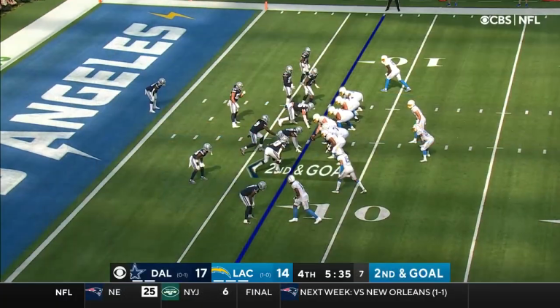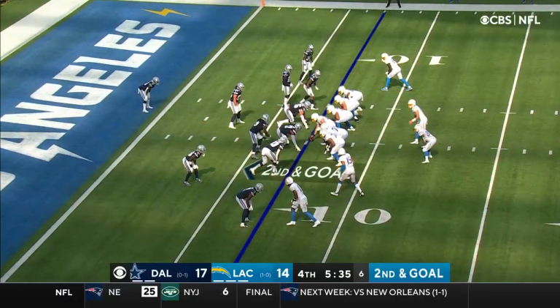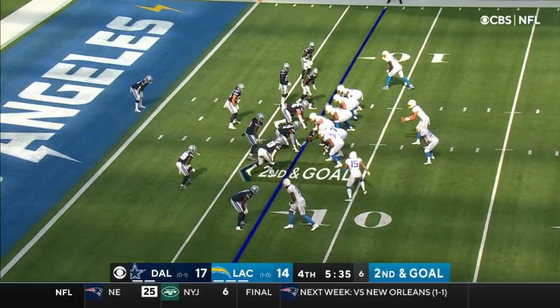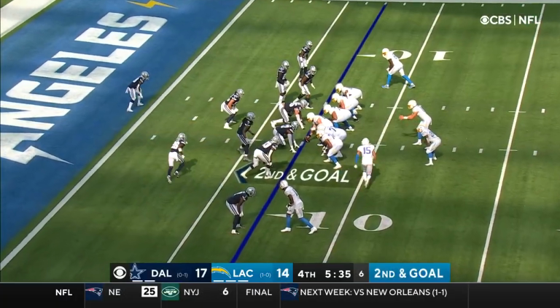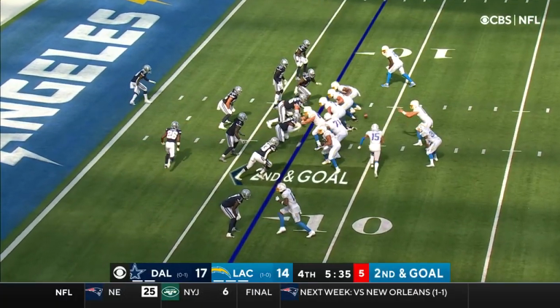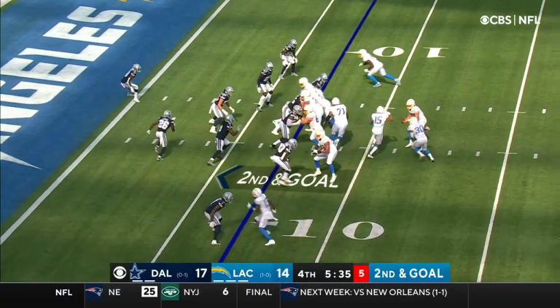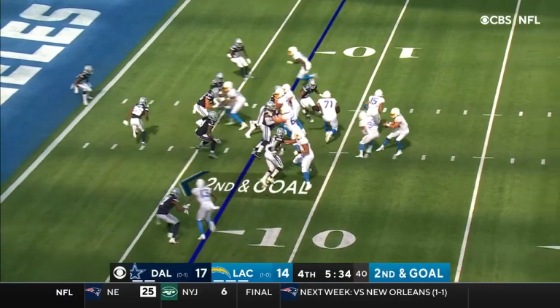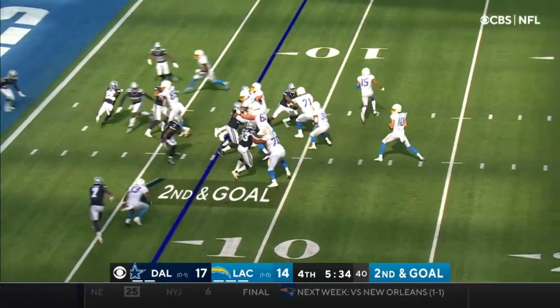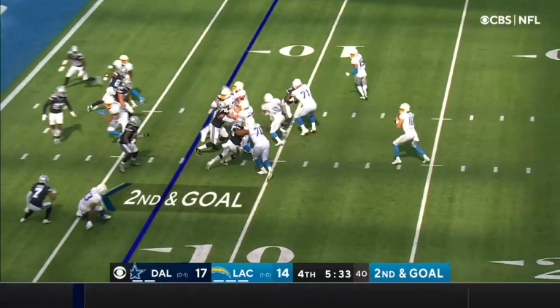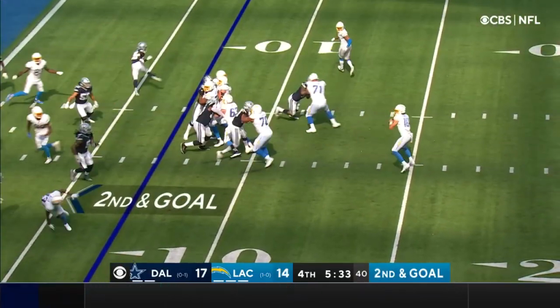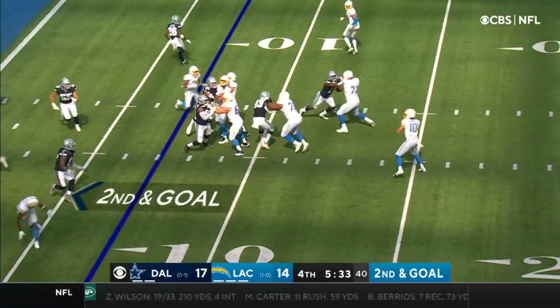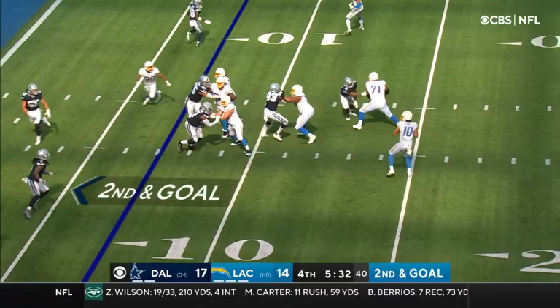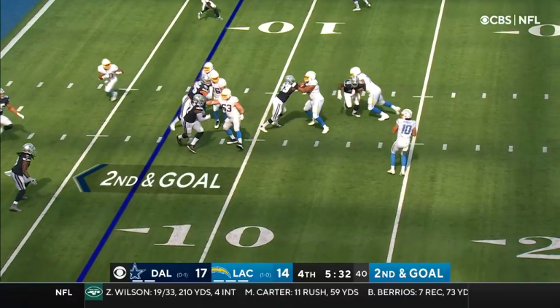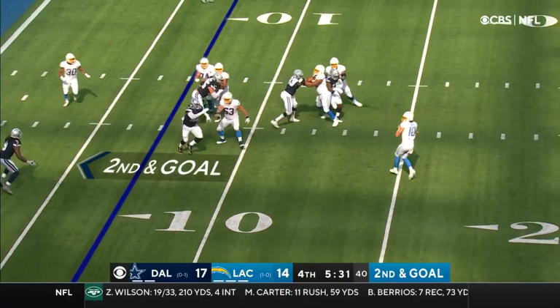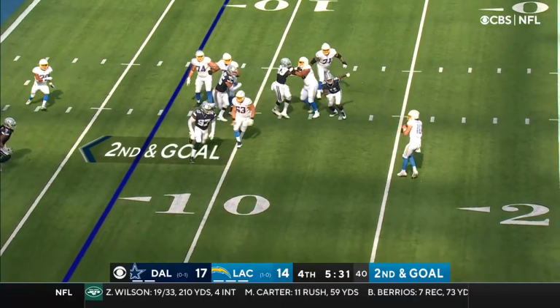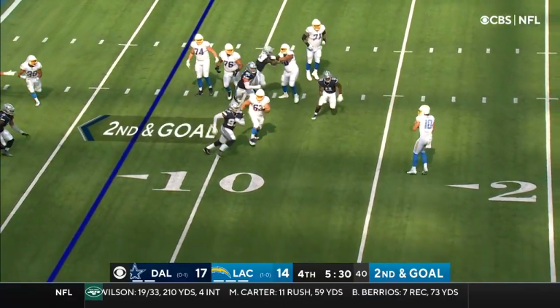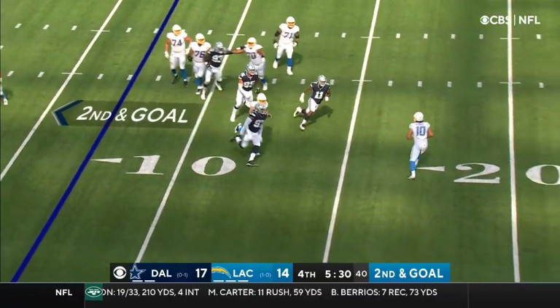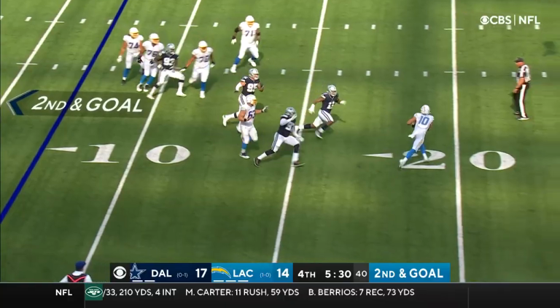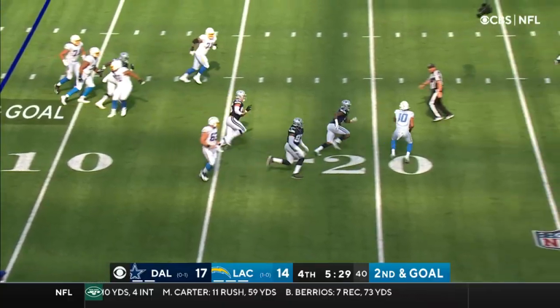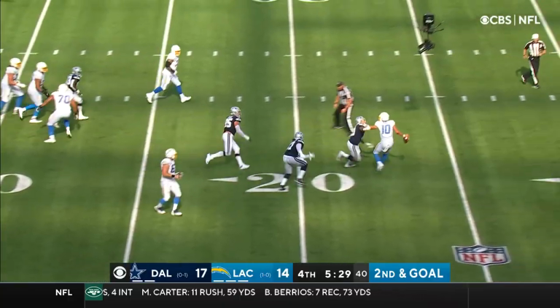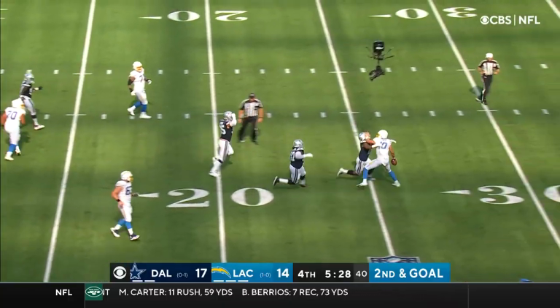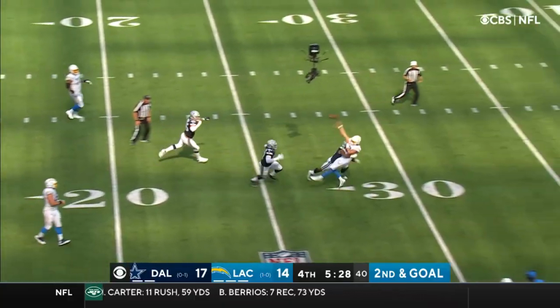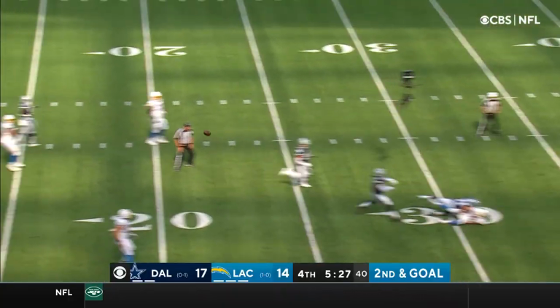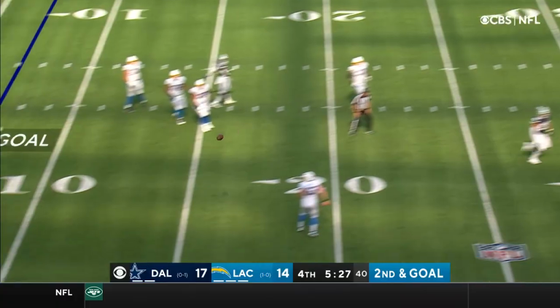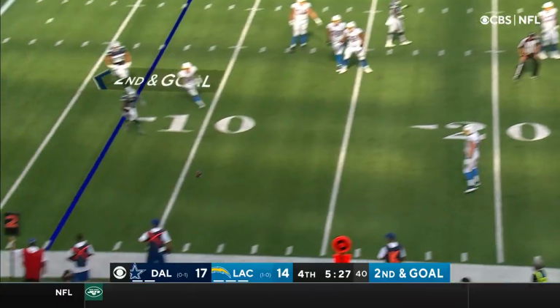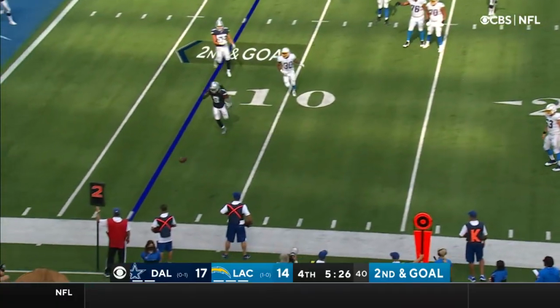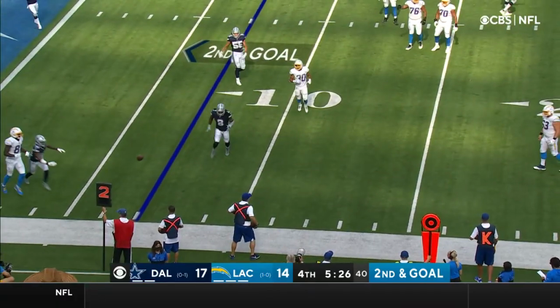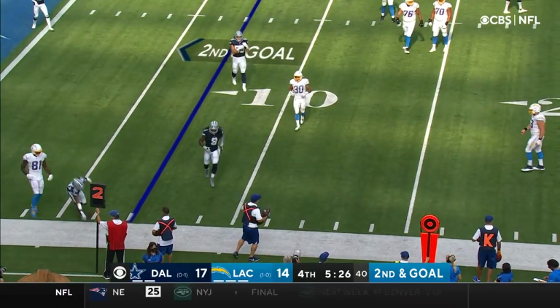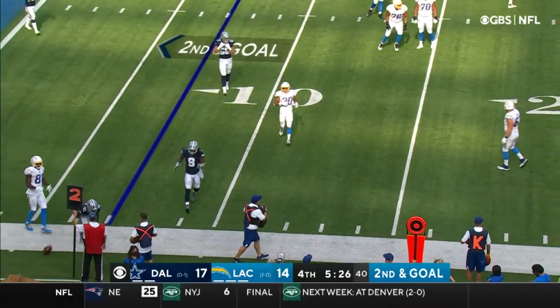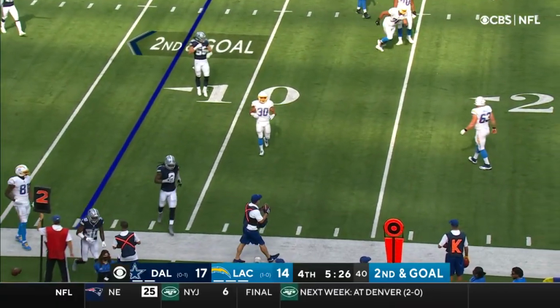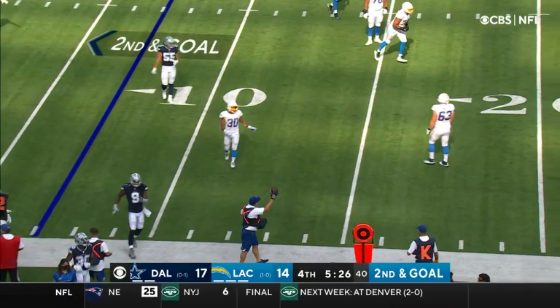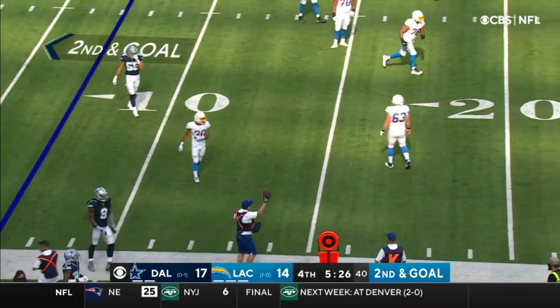And take the lead for the first time in this game. Backpedaling to the 20 — watch out. Unloads it. Does not make it back to the line of scrimmage, but he was hit when he threw it.